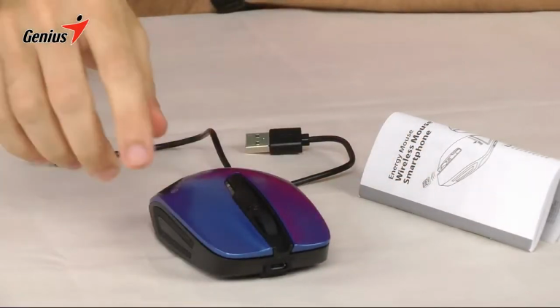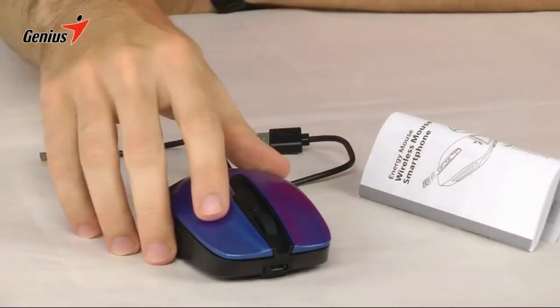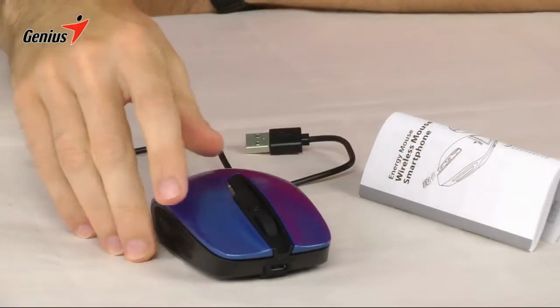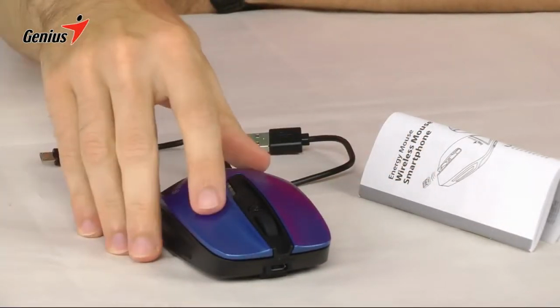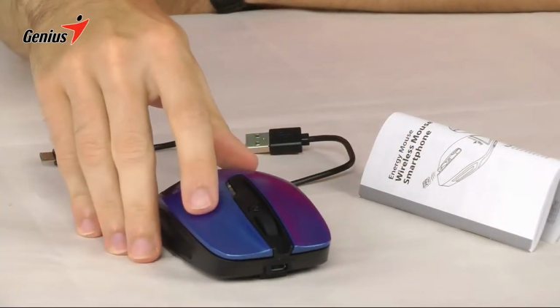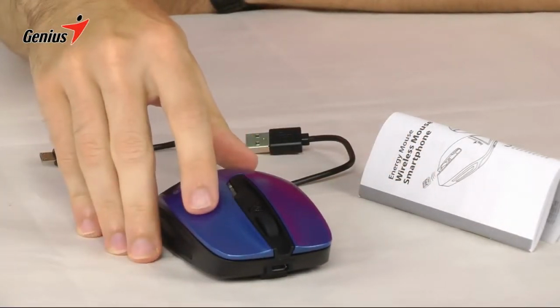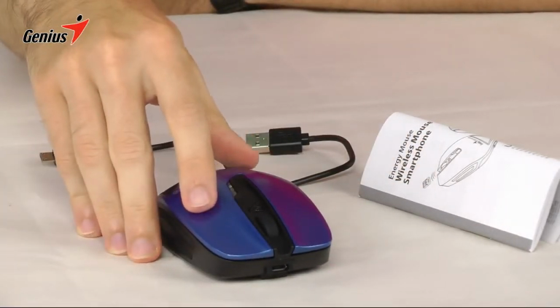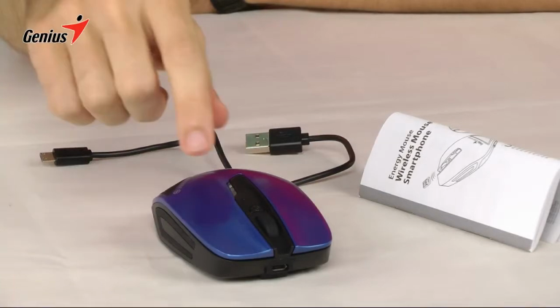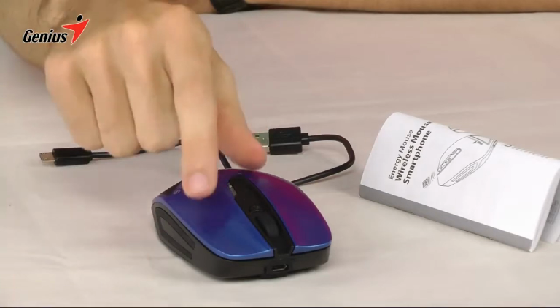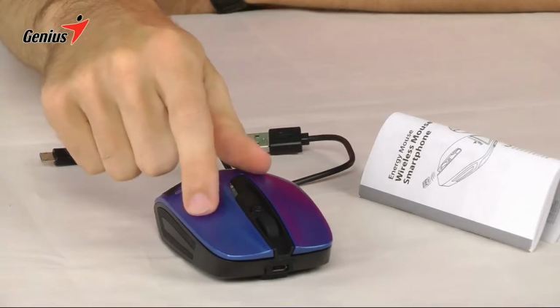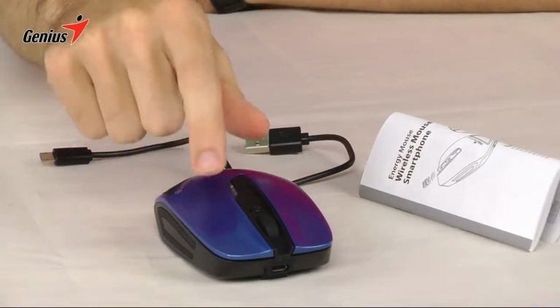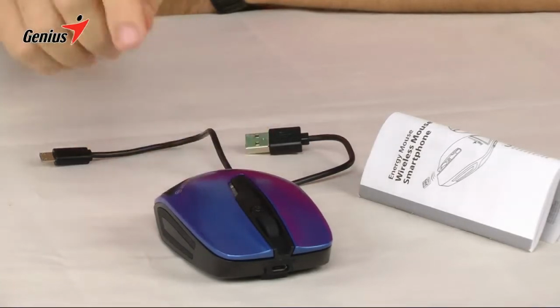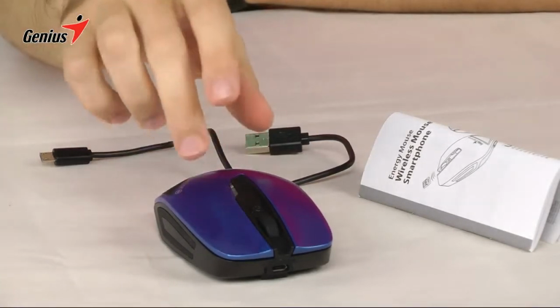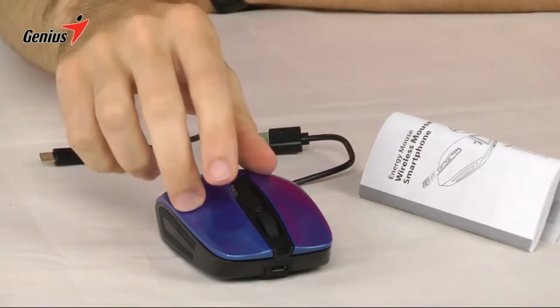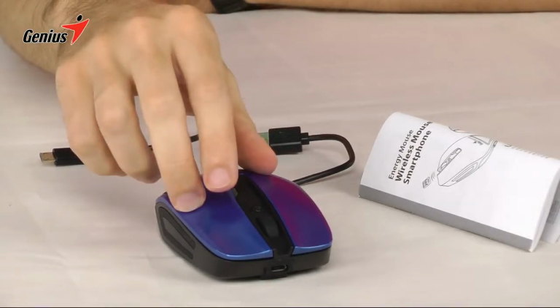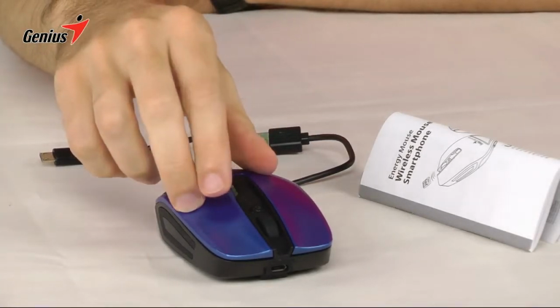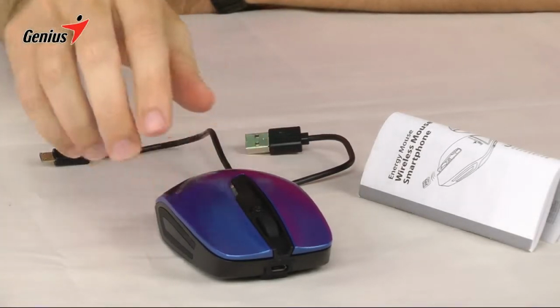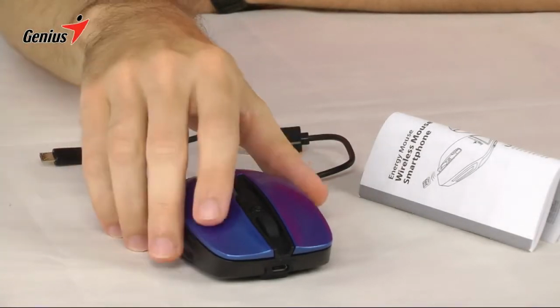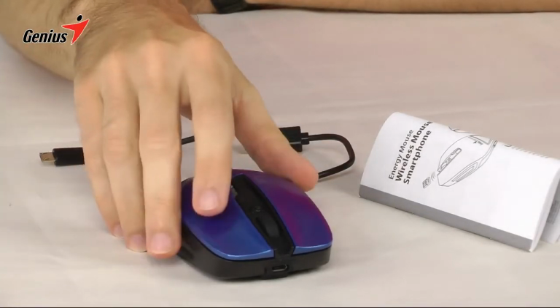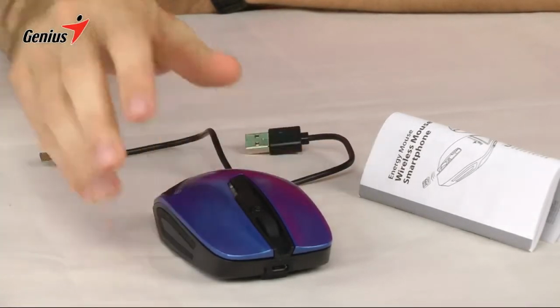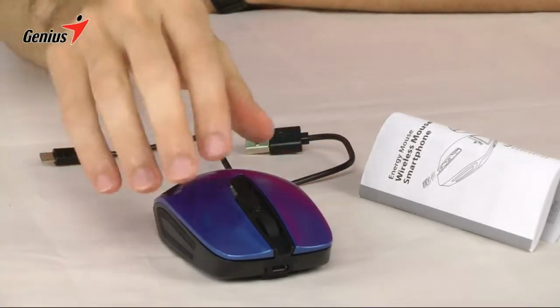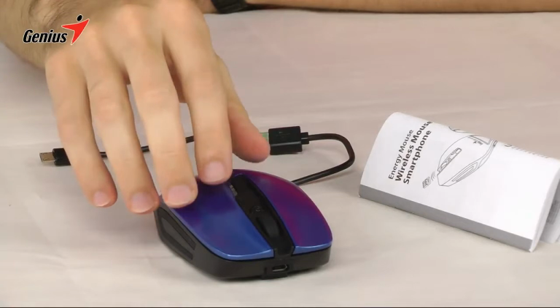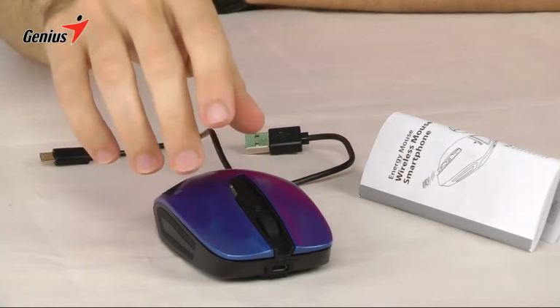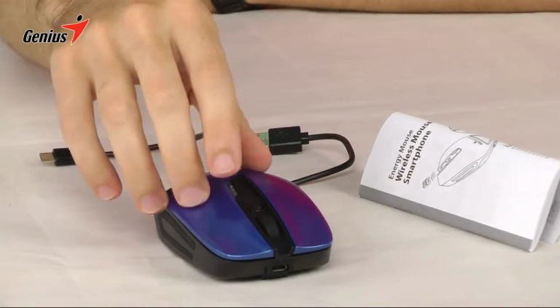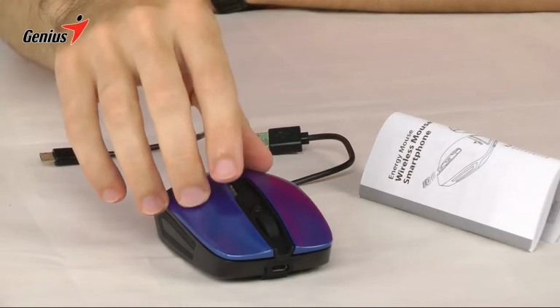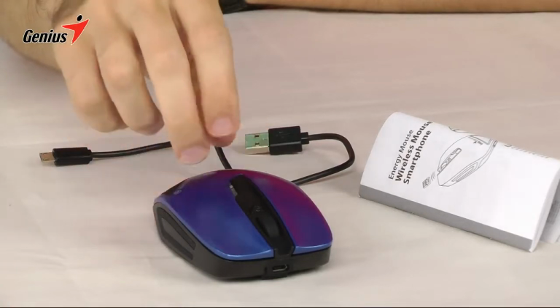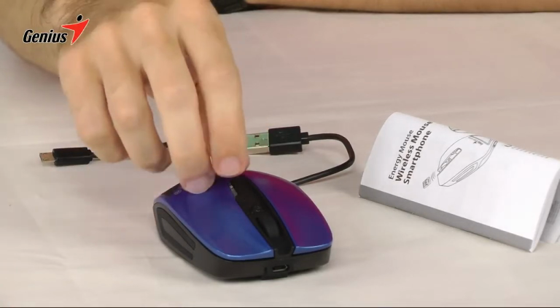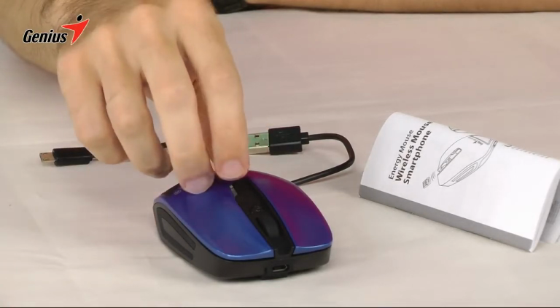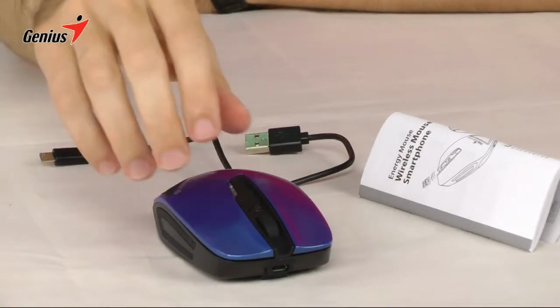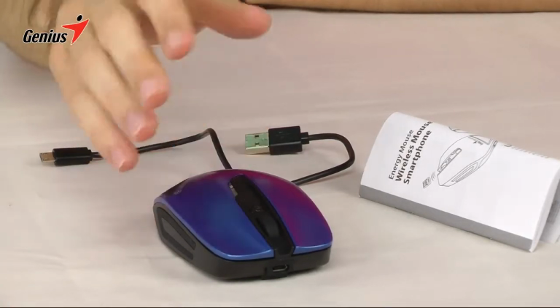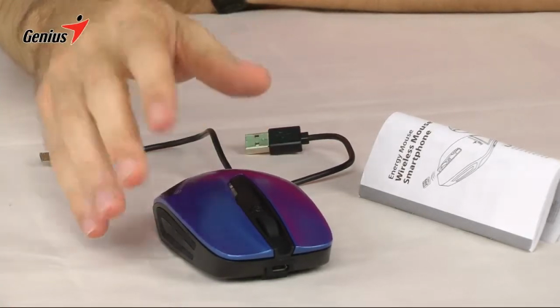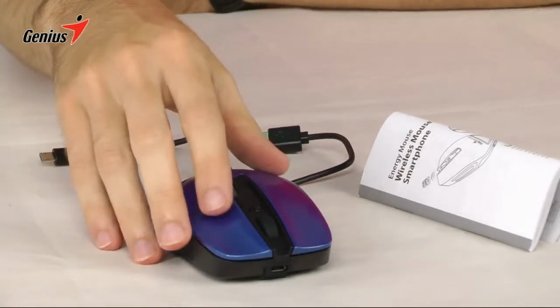Inside the Energy Mouse you have a 2700 milliampere-hour lithium polymer battery, which has more than enough juice to power or recharge a smartphone.